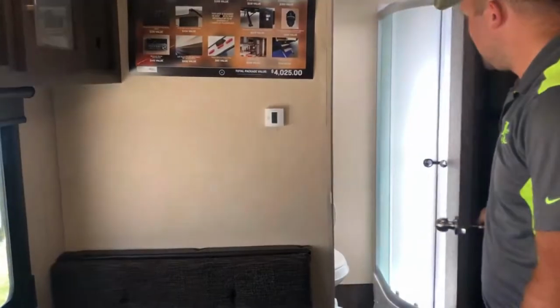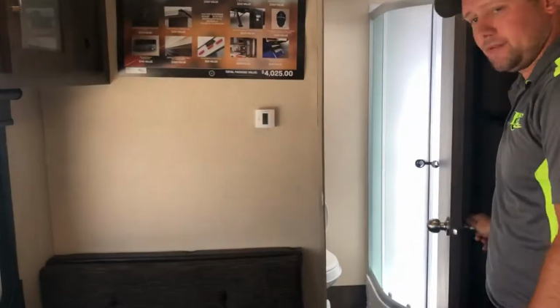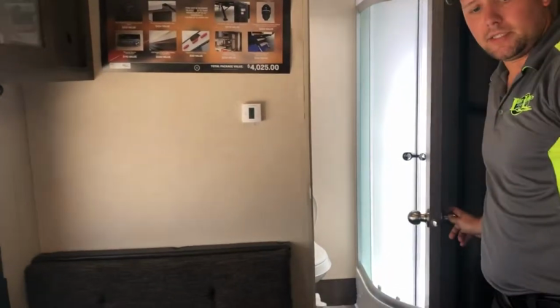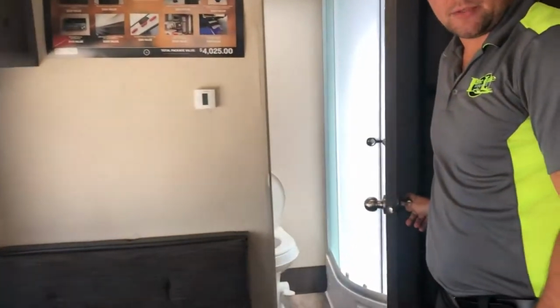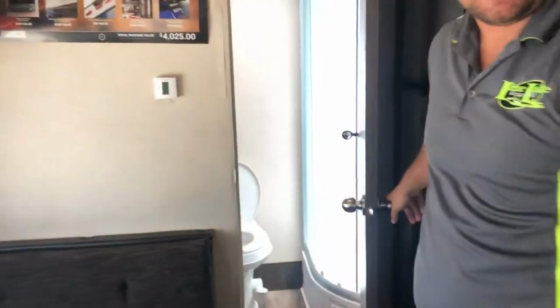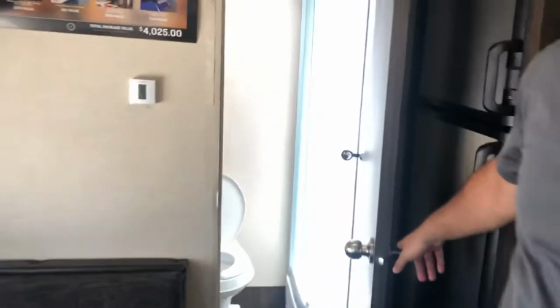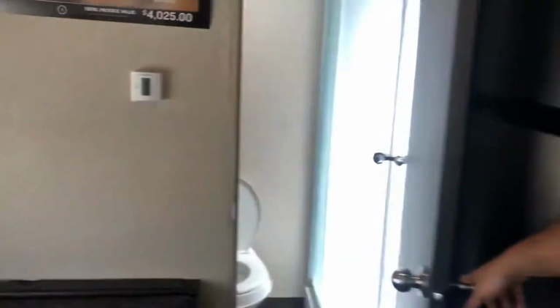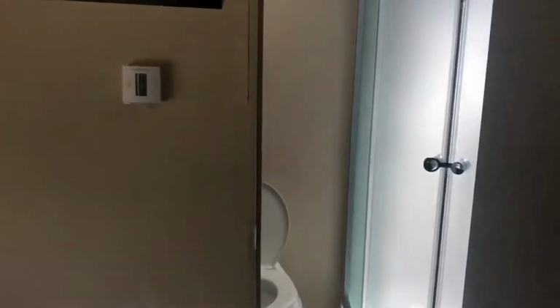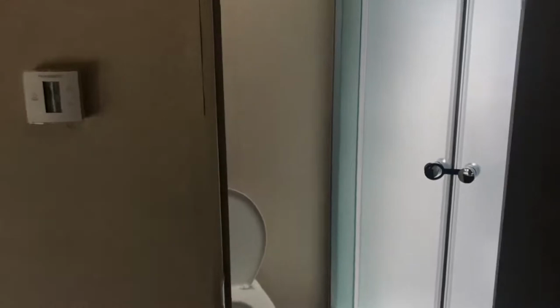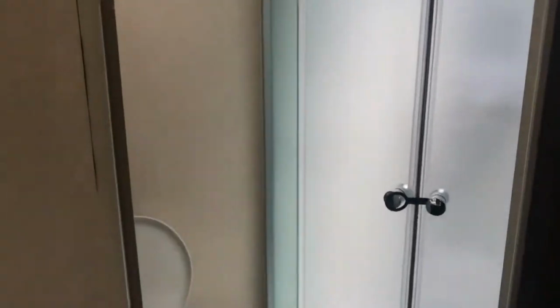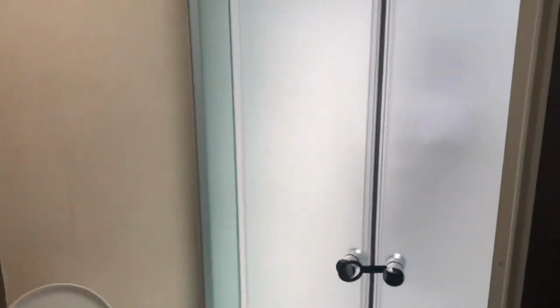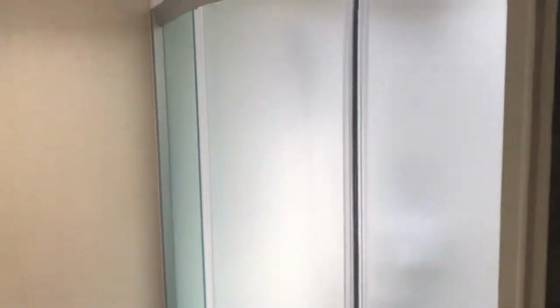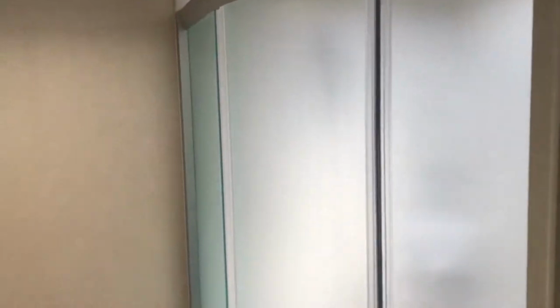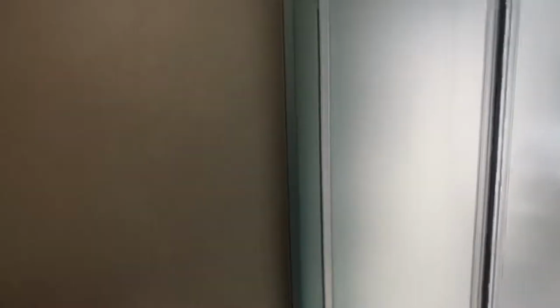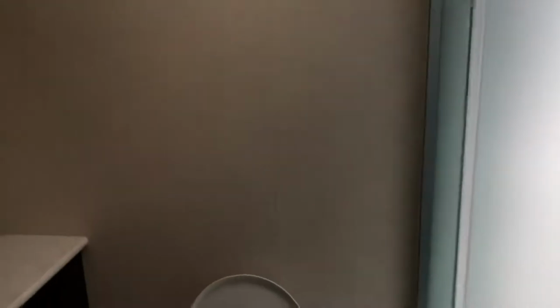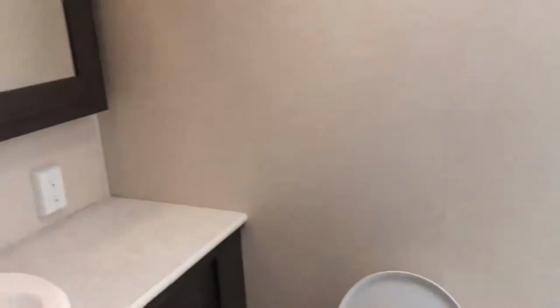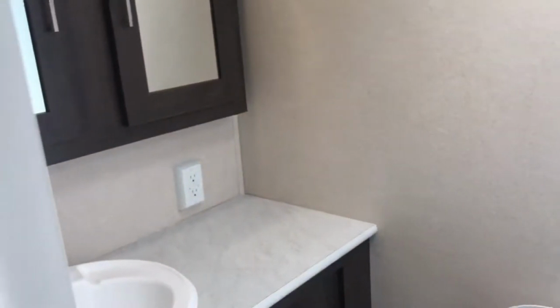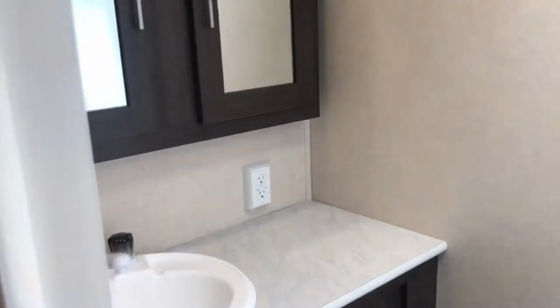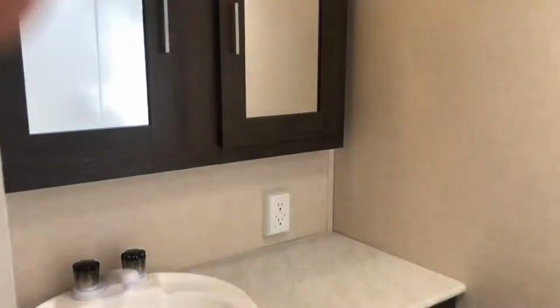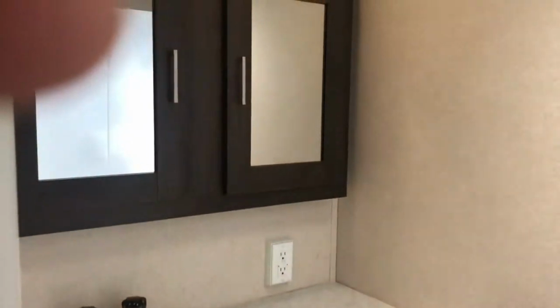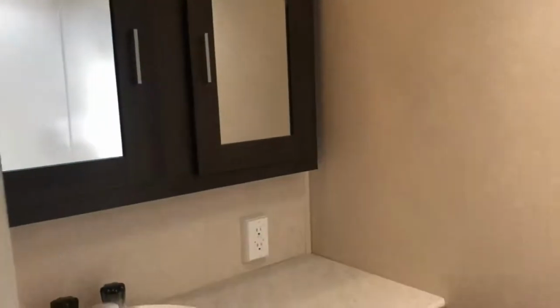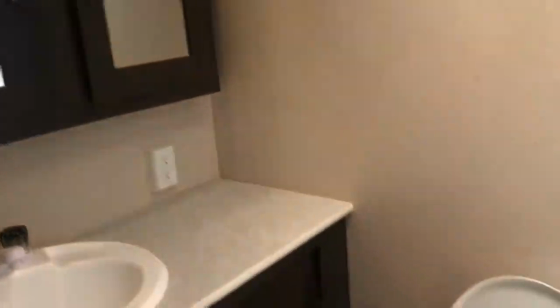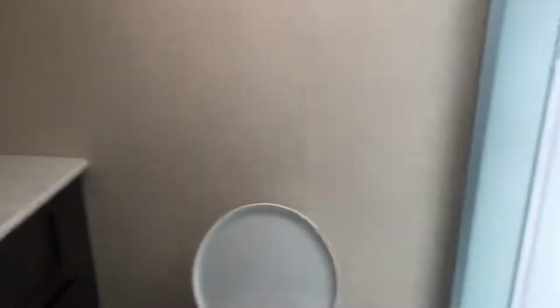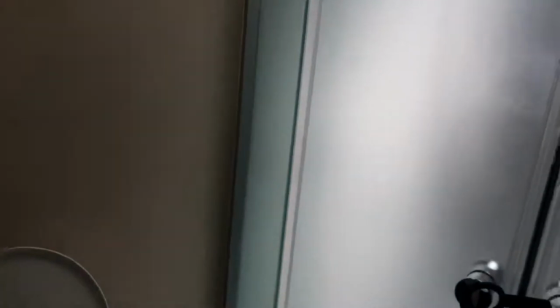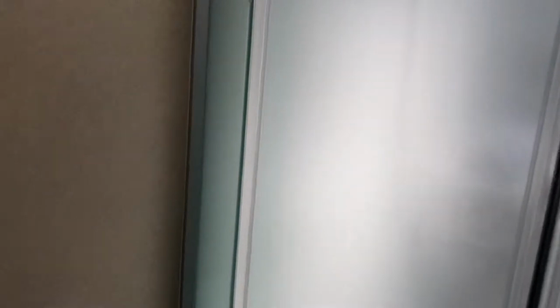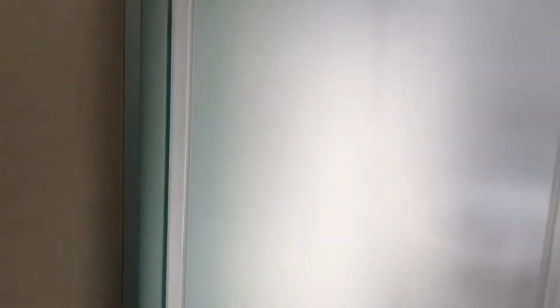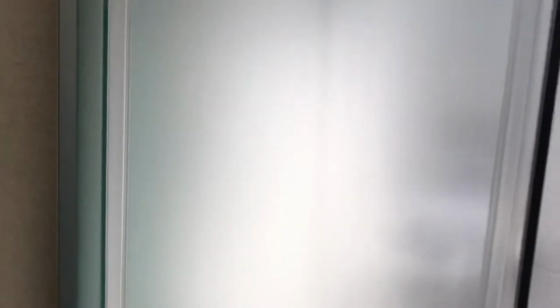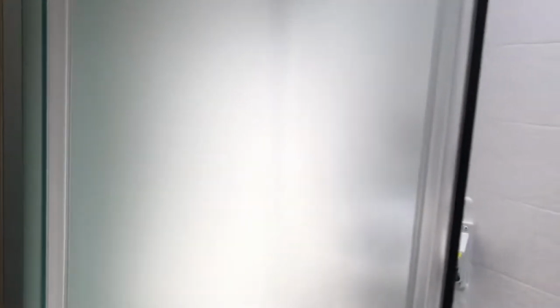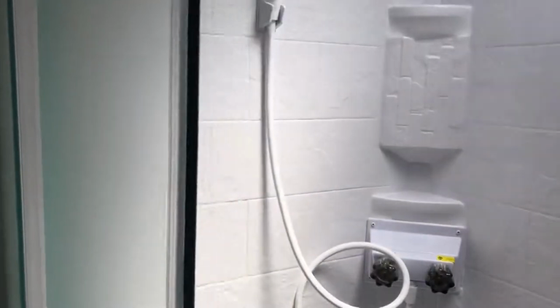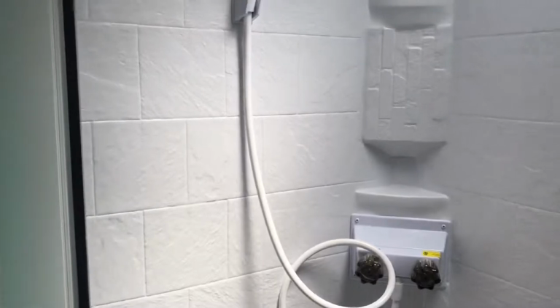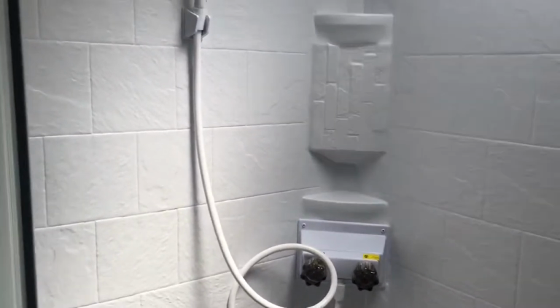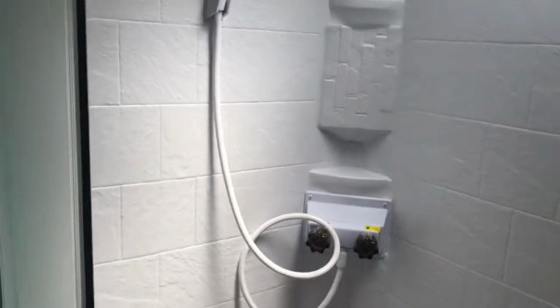Taking a look at the bathroom — you'll notice a very big tub surround shower. There's storage at your bathroom sink as well. Very nice in there to get ready for the day.